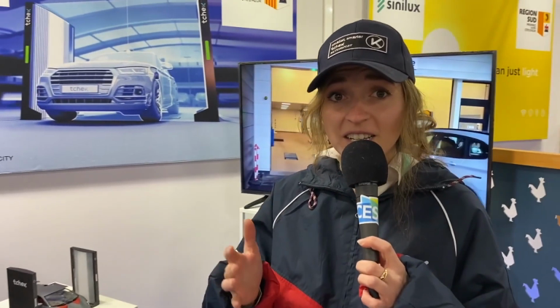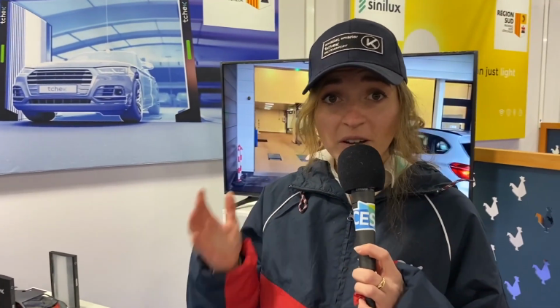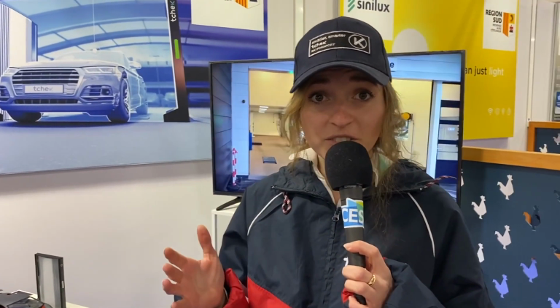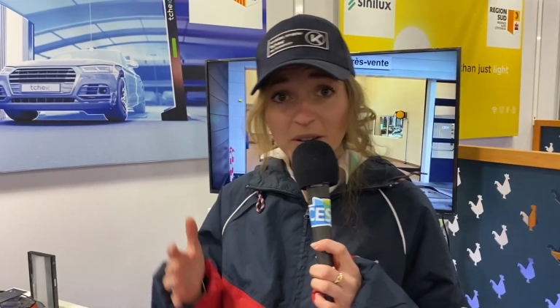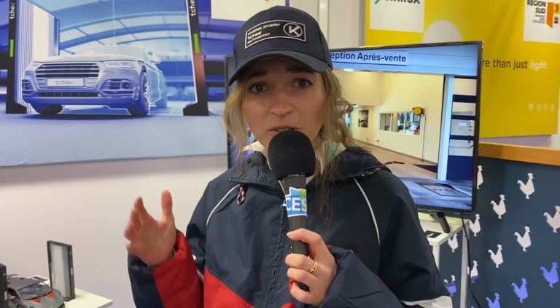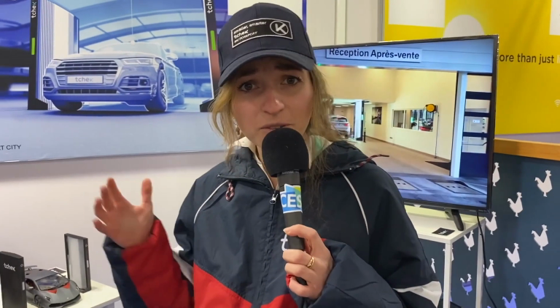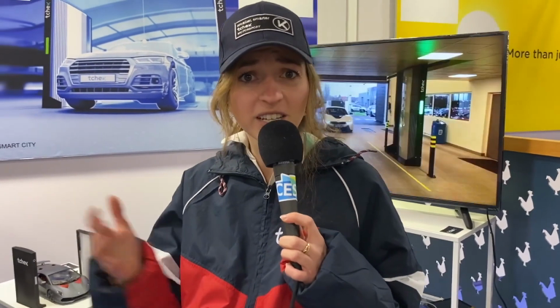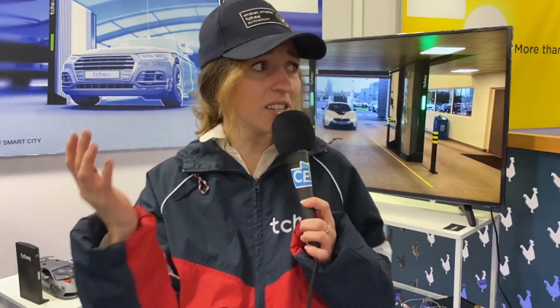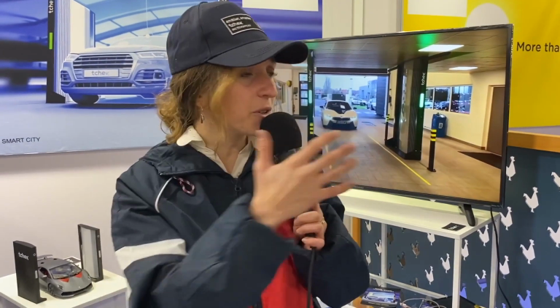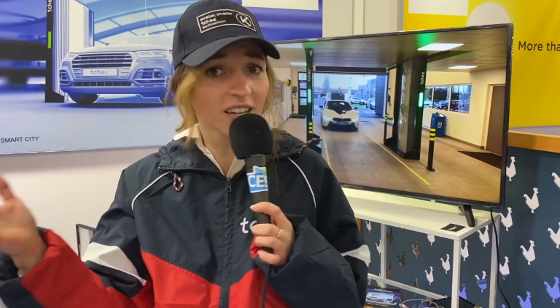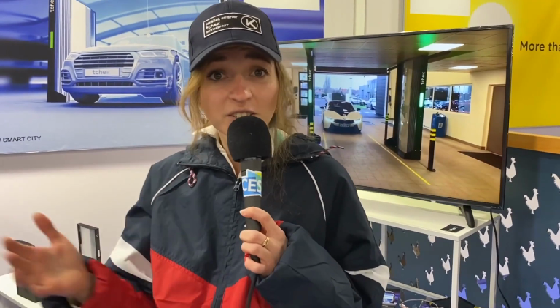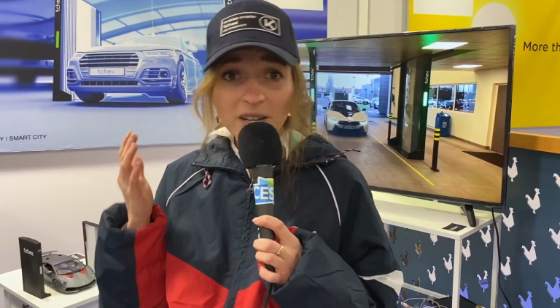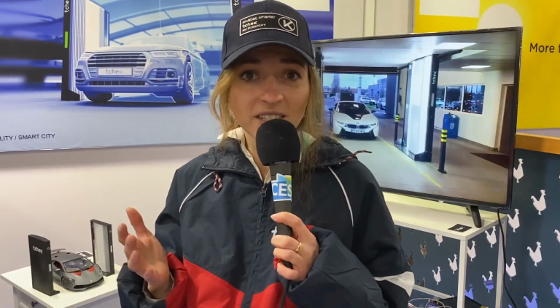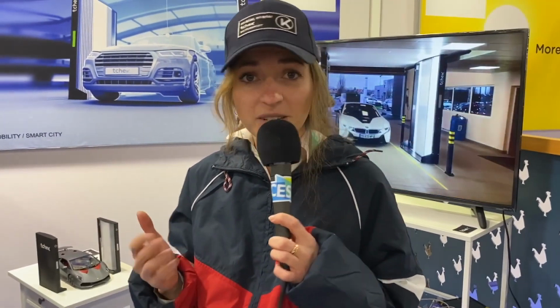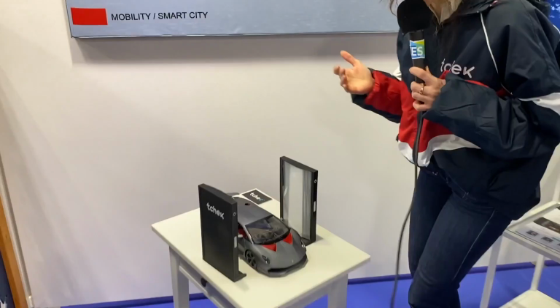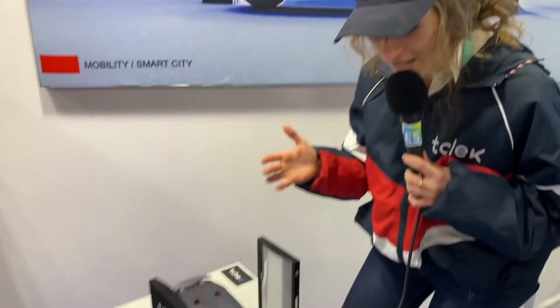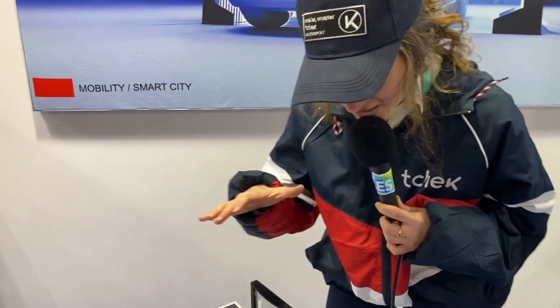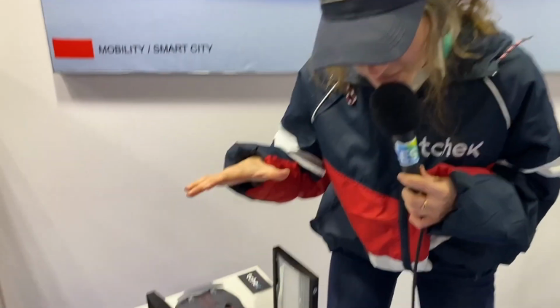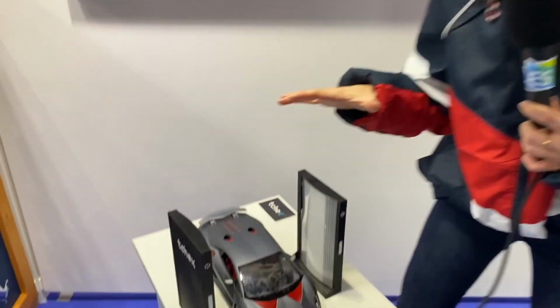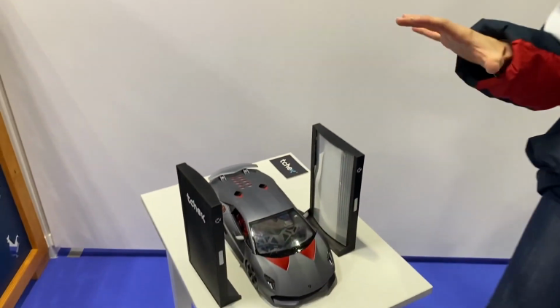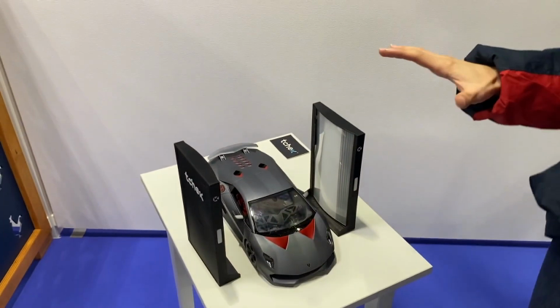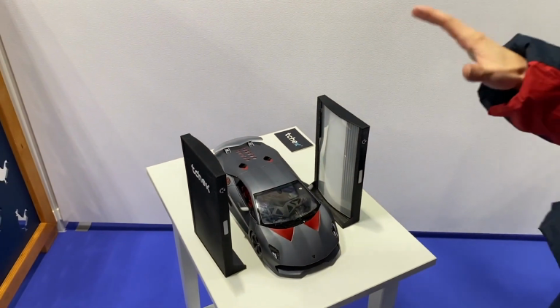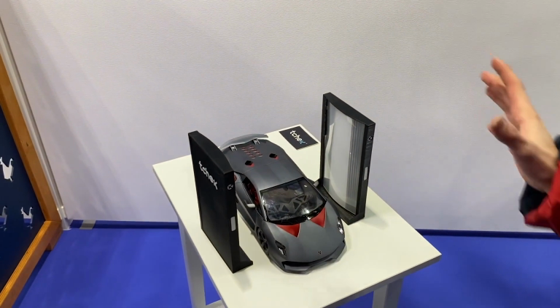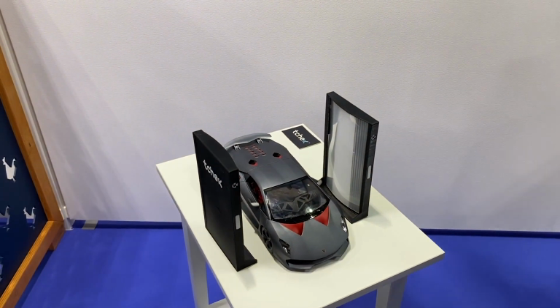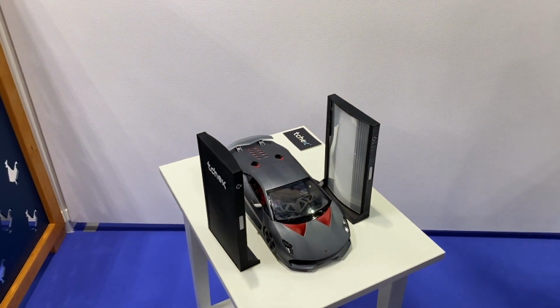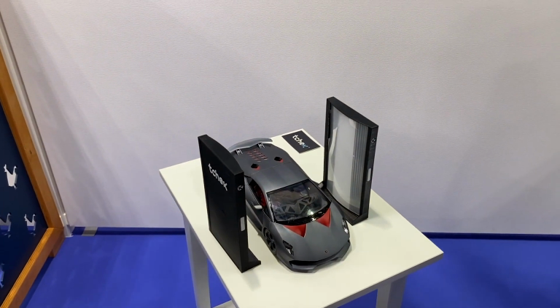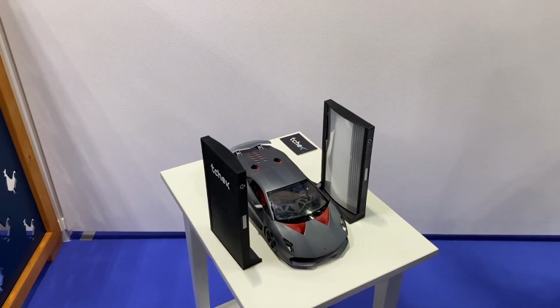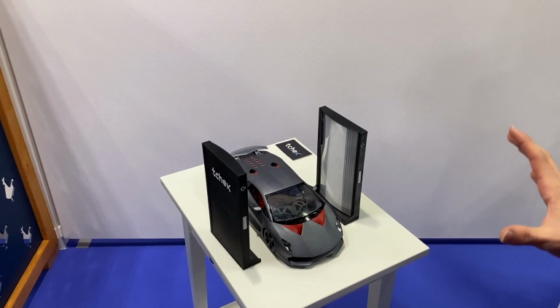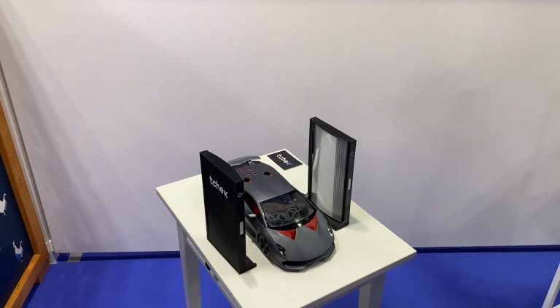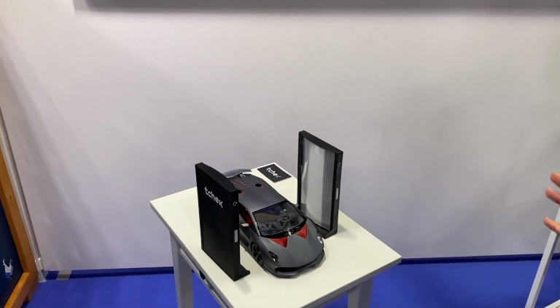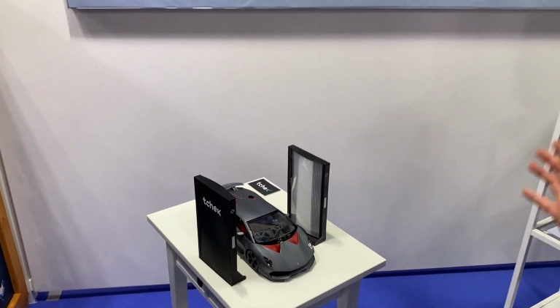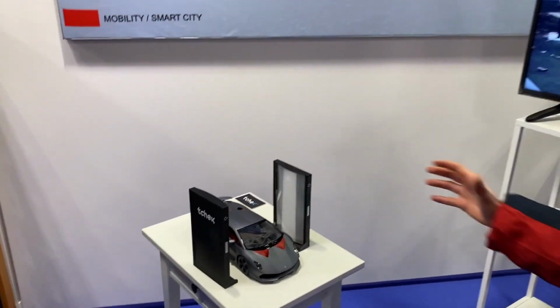It is a very old industry, but we're trying with a few technologies — and there are a few here — to reinvent the industry. Have a look at this very specific technology. There's a combination of three kinds of technology: AI, 3D, and image processing.